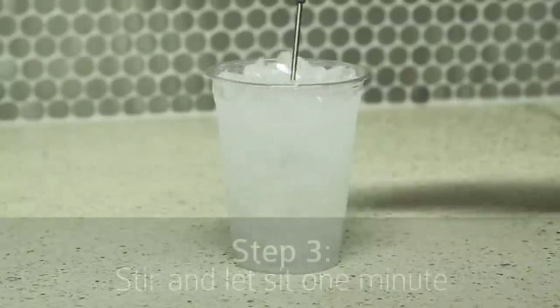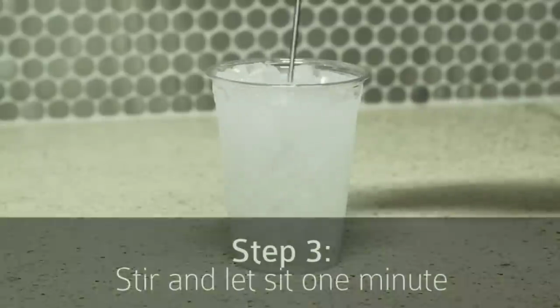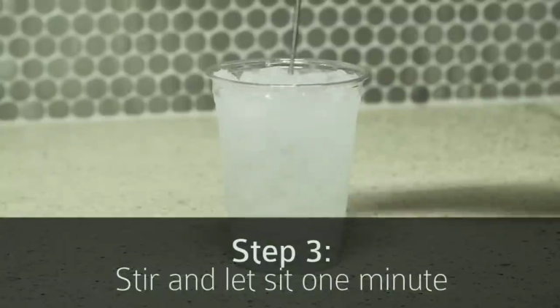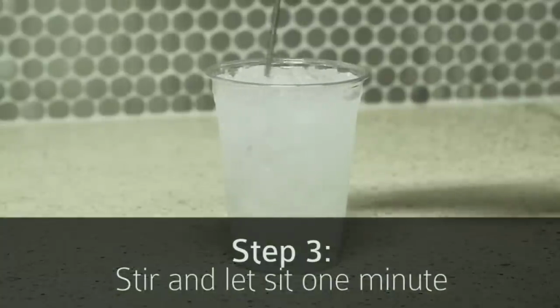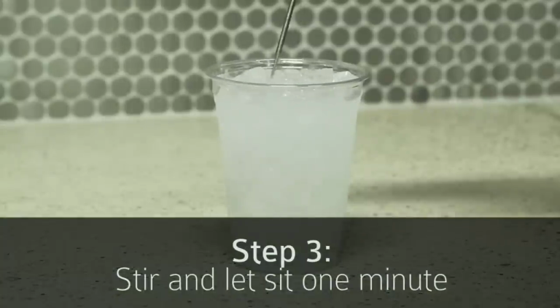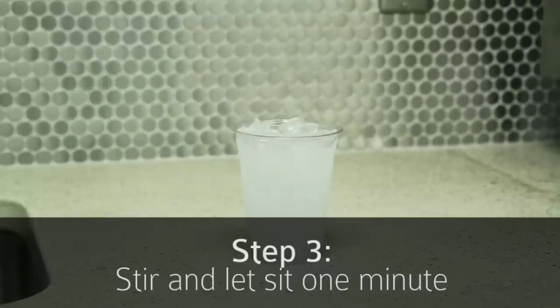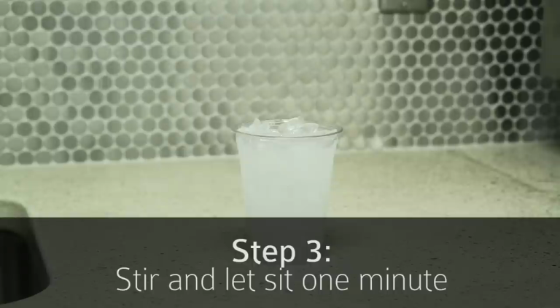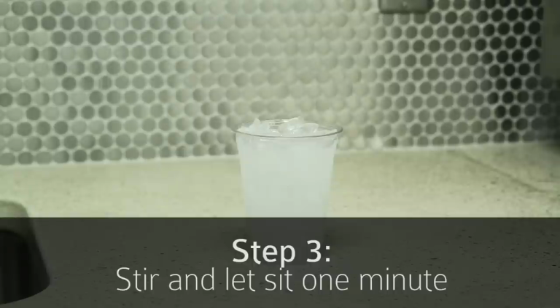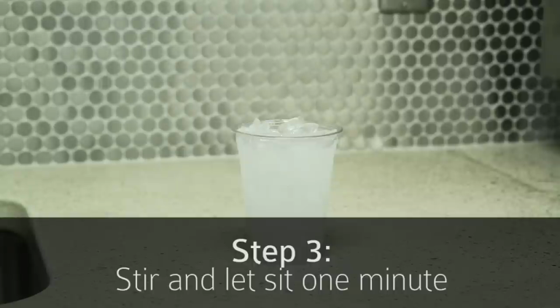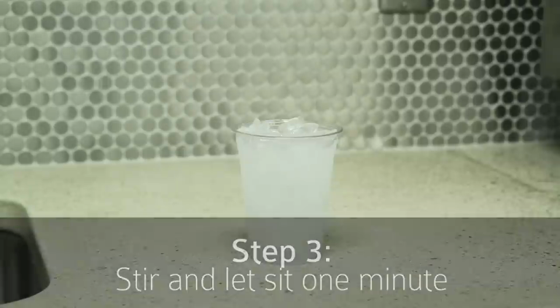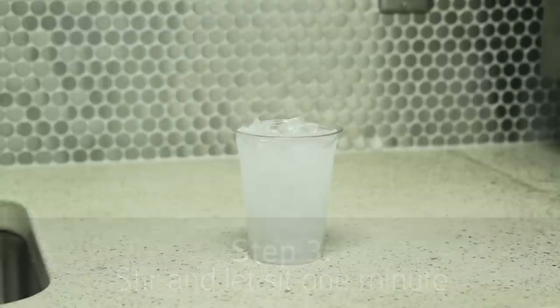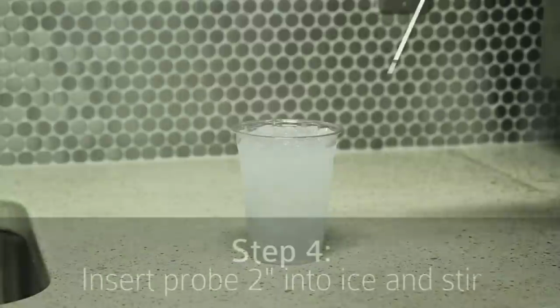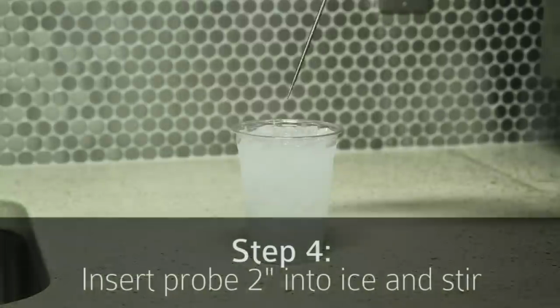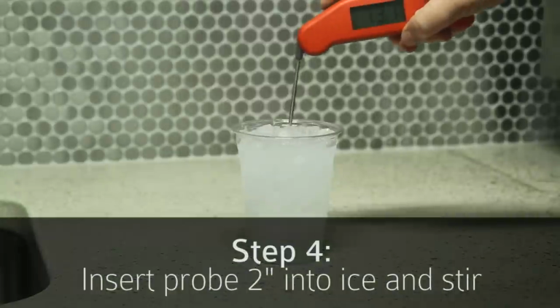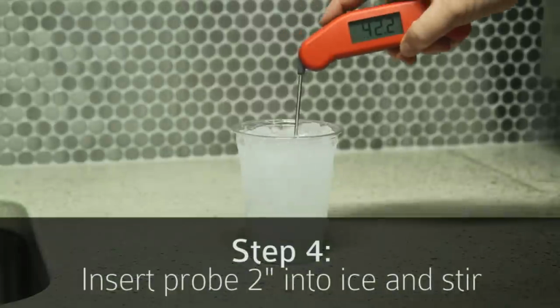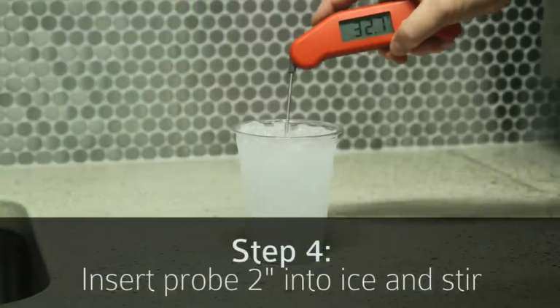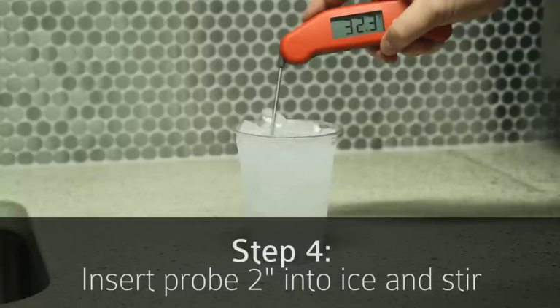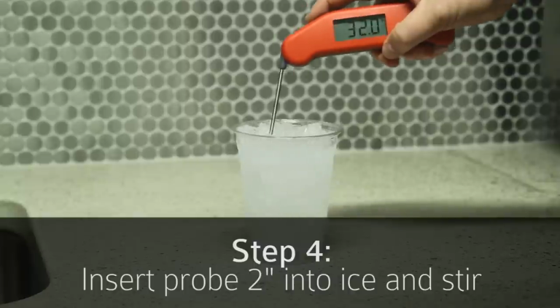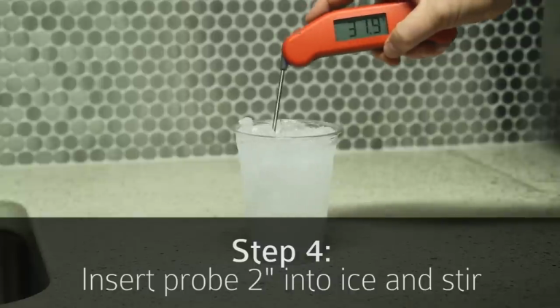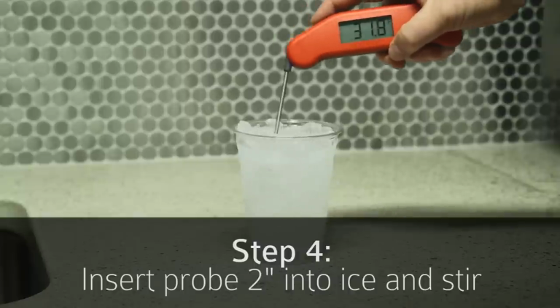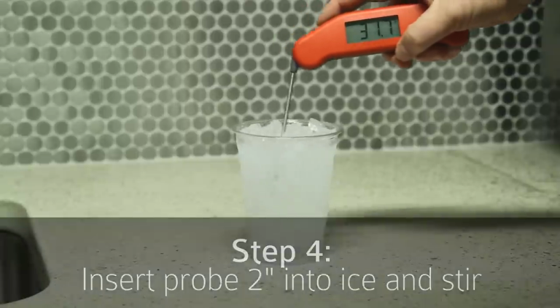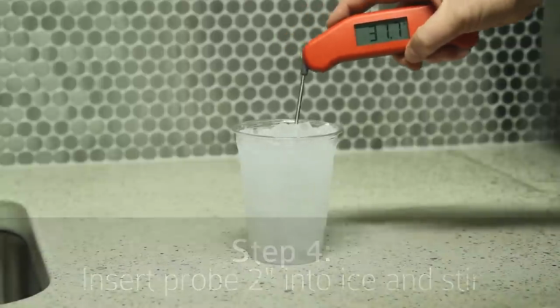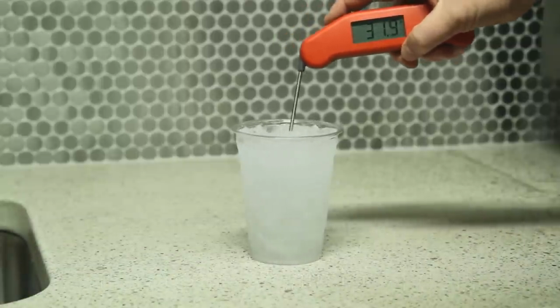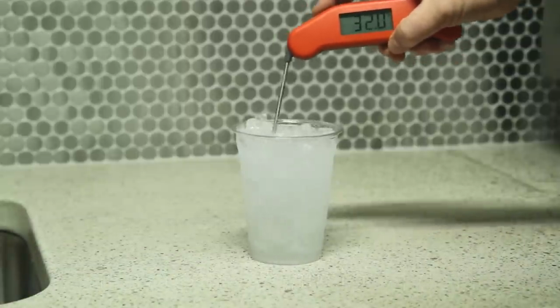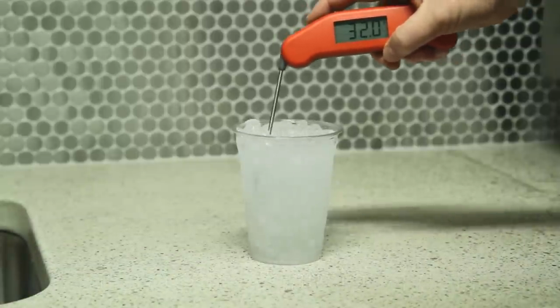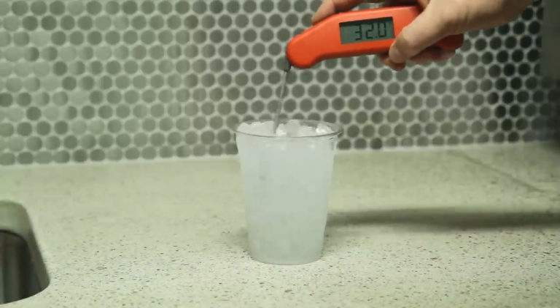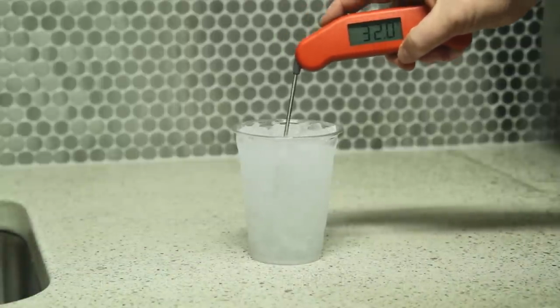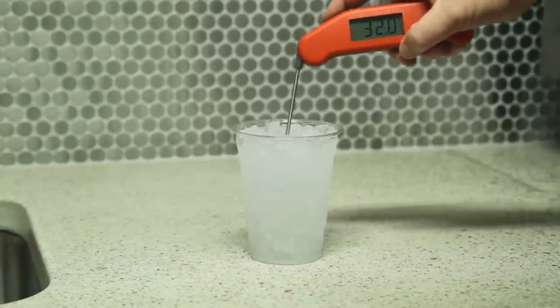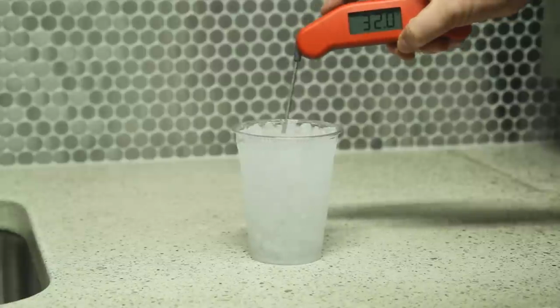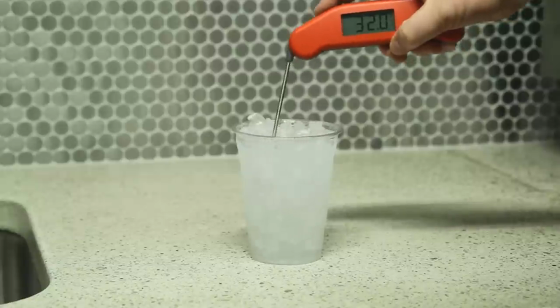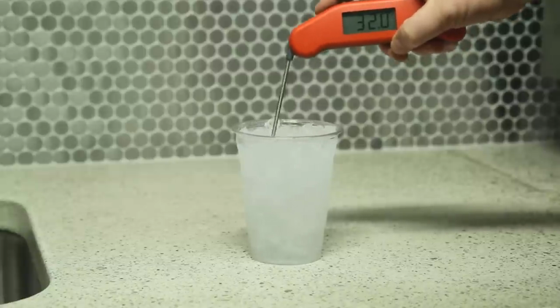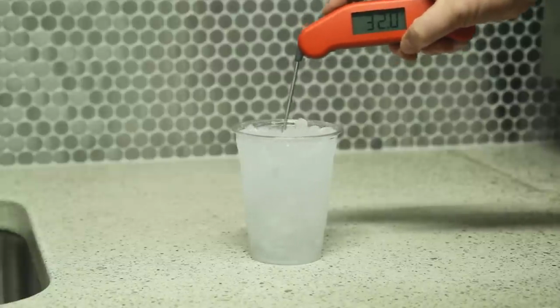Step three: stir the ice mixture and let it sit for about a minute or two. And step four: insert your cooking thermometer probe about two inches into the ice water mixture and gently stir it around. Look at that — boom! 32 degrees.